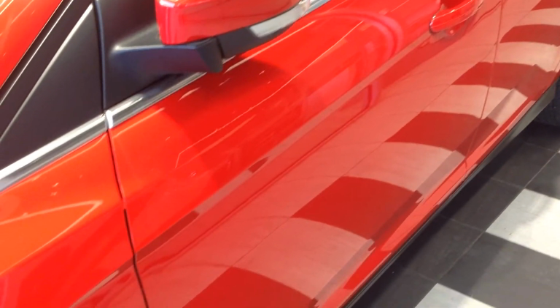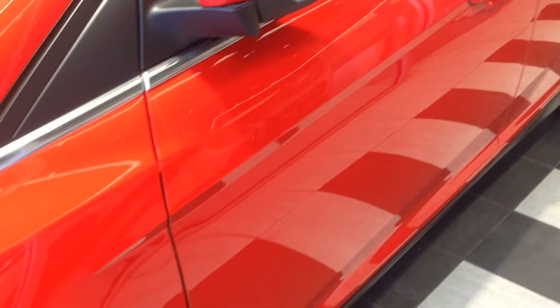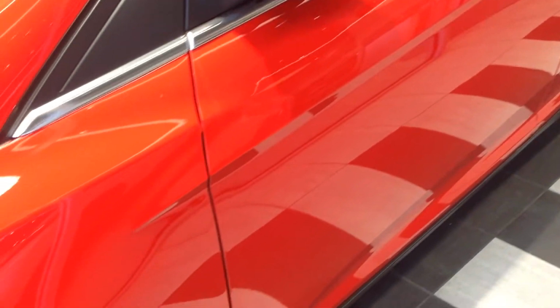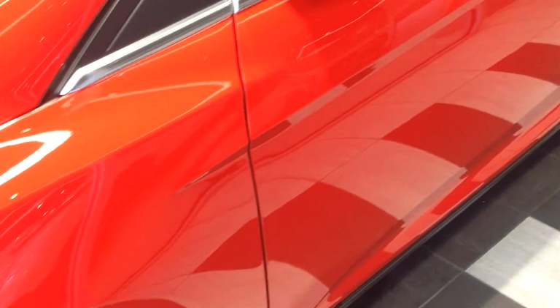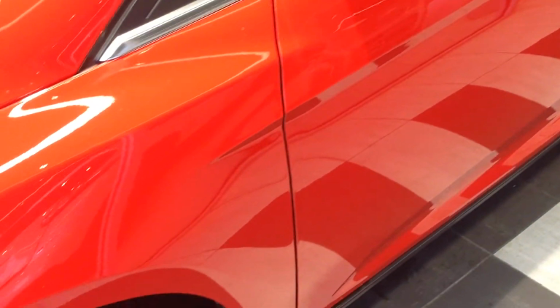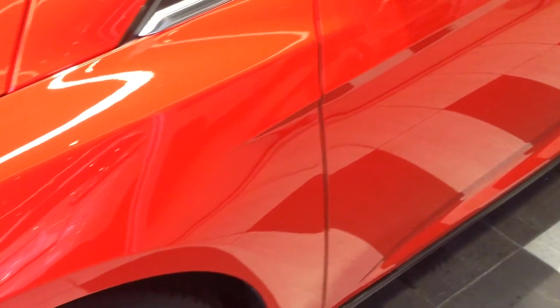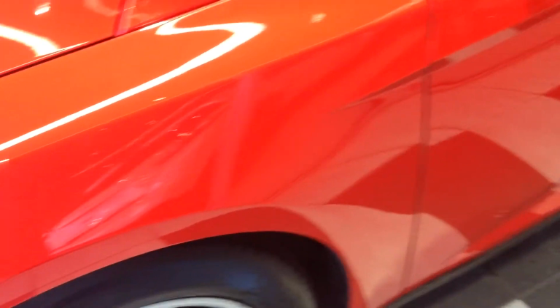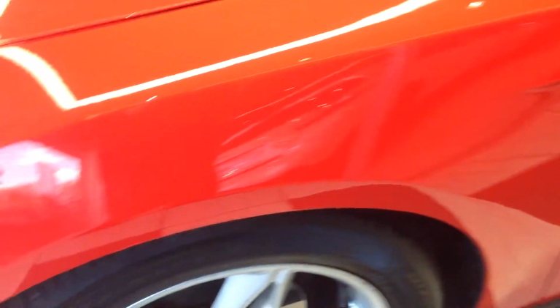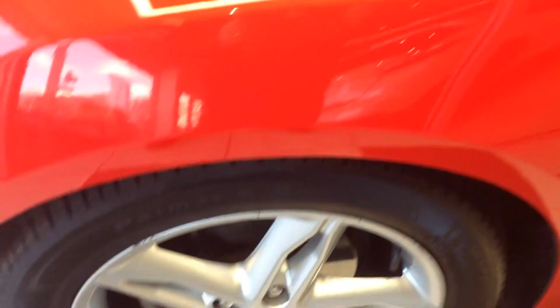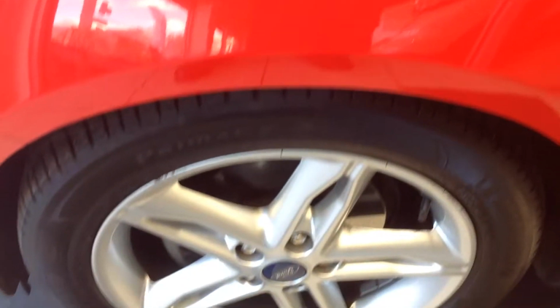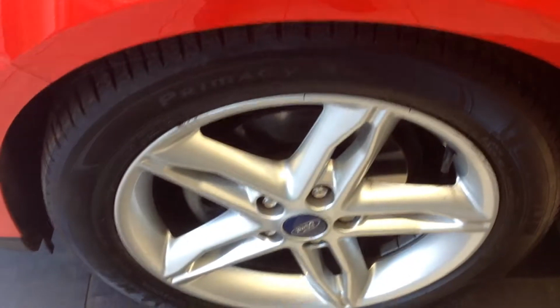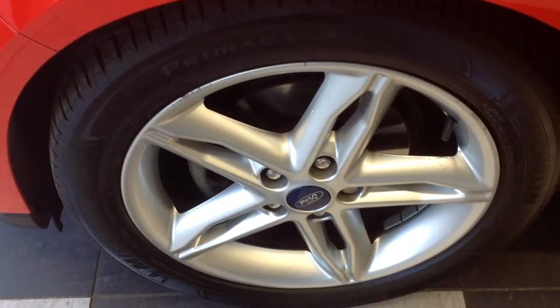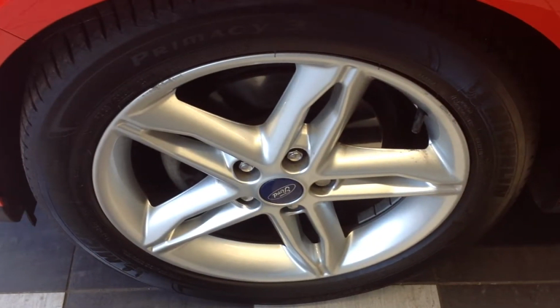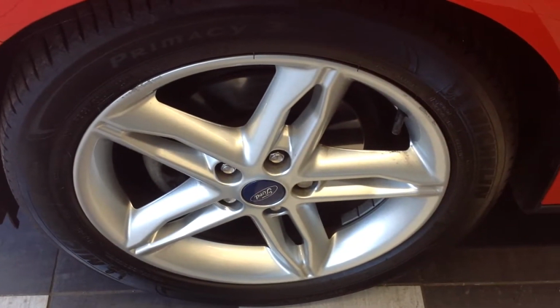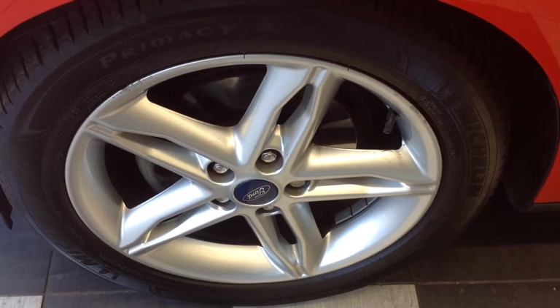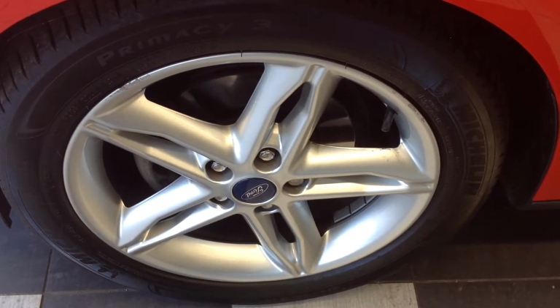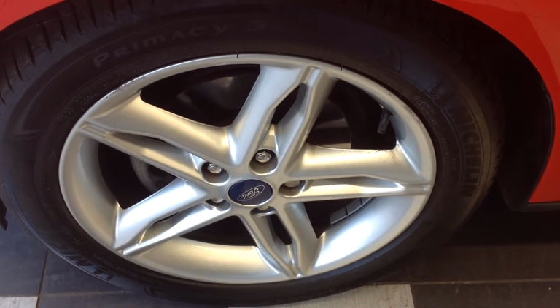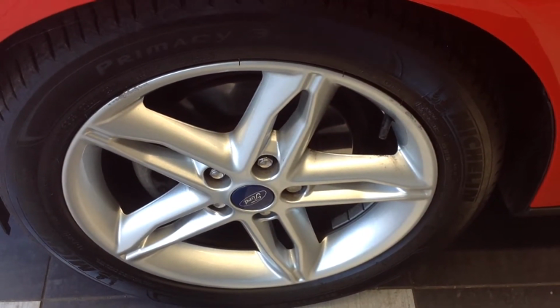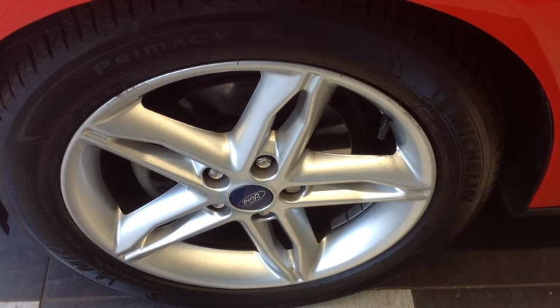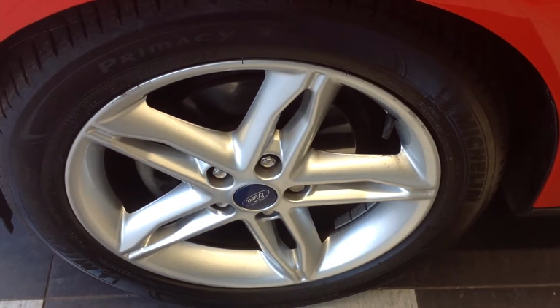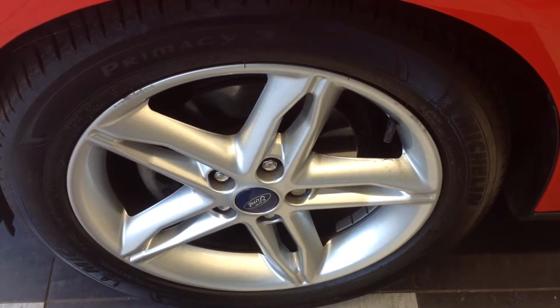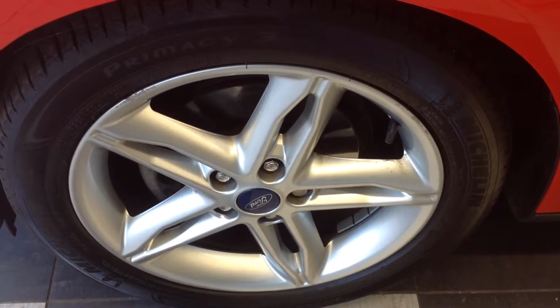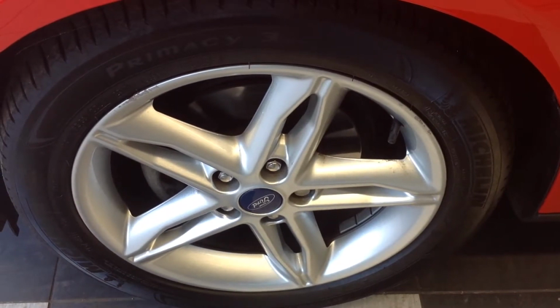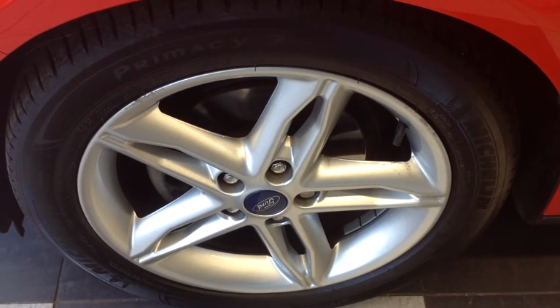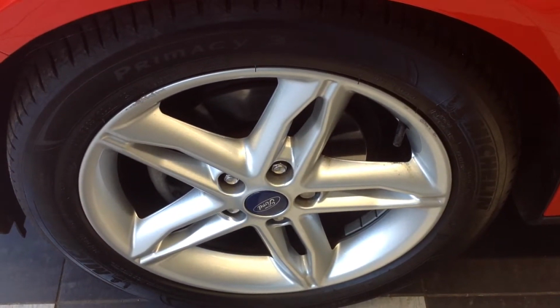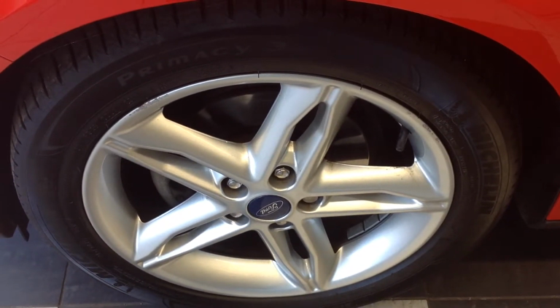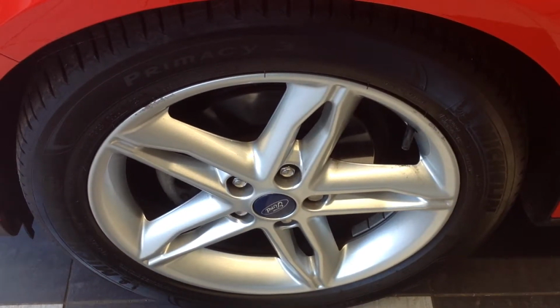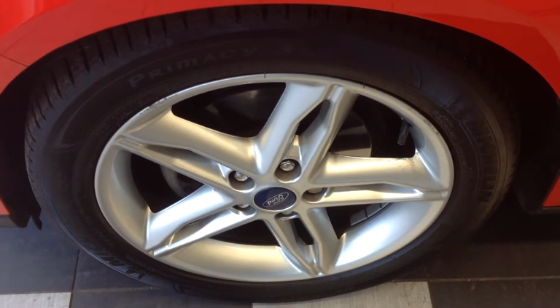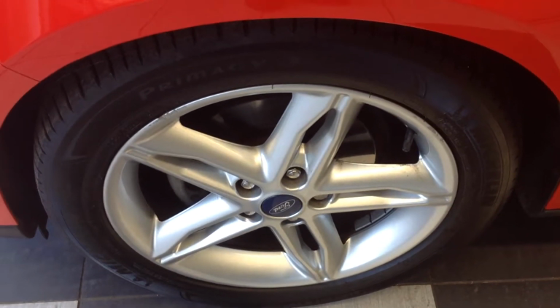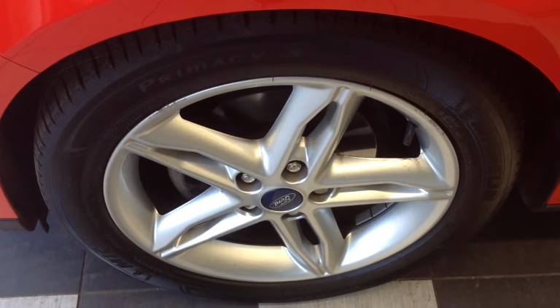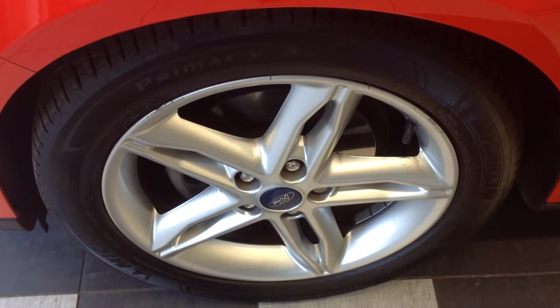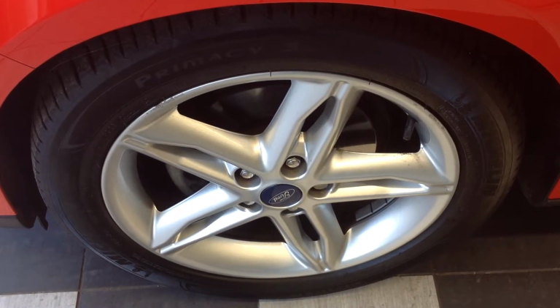Coming along now to the near side front alloy wheel and tyre — good condition, just a little bit of curbing on the edges there, but nothing too drastic and that could be rectified before taking delivery.